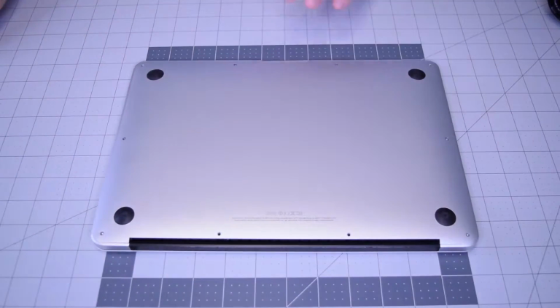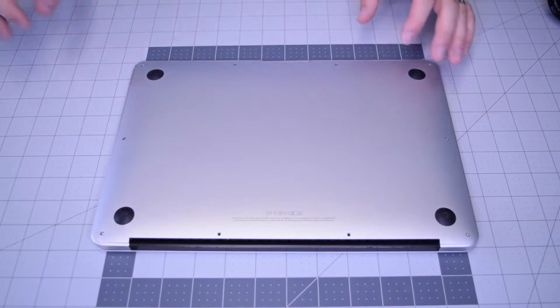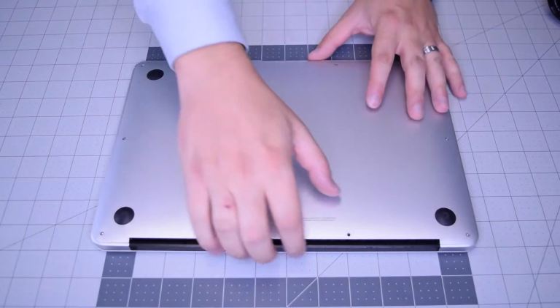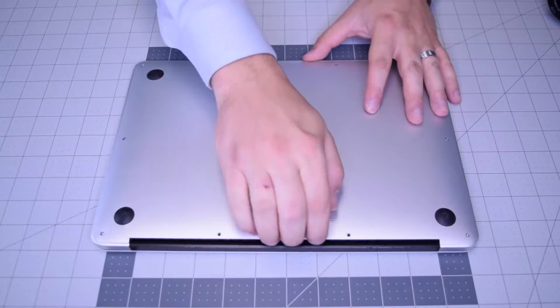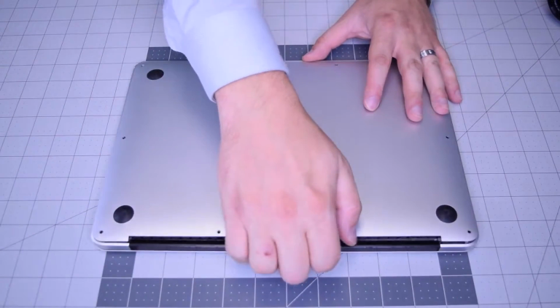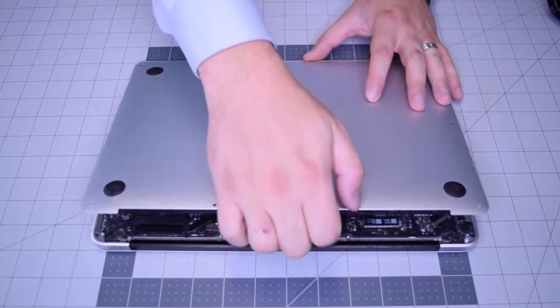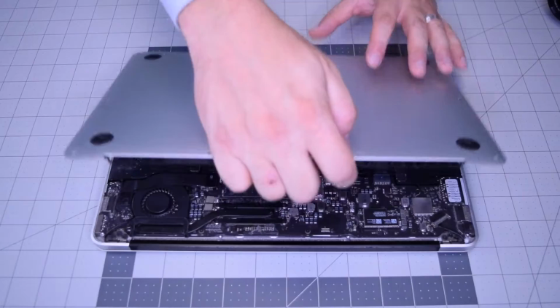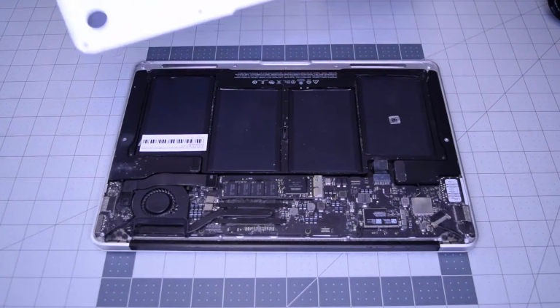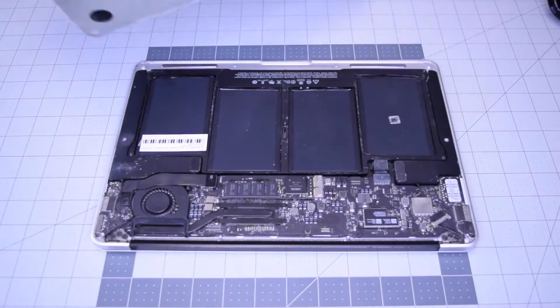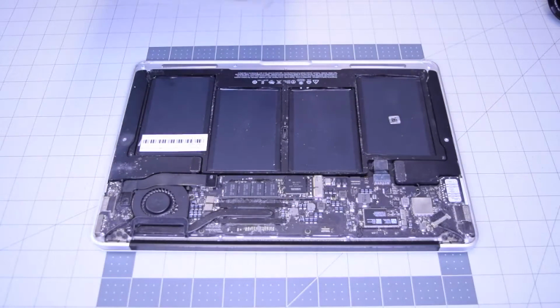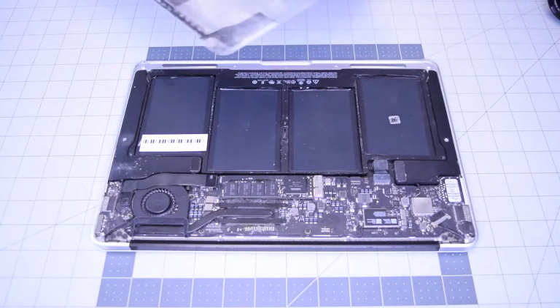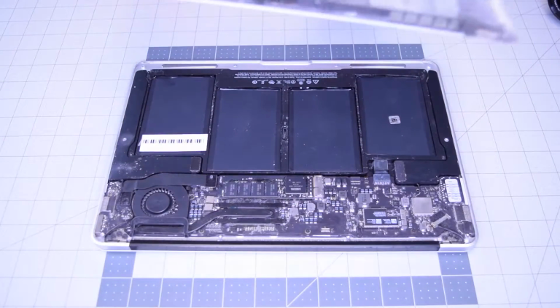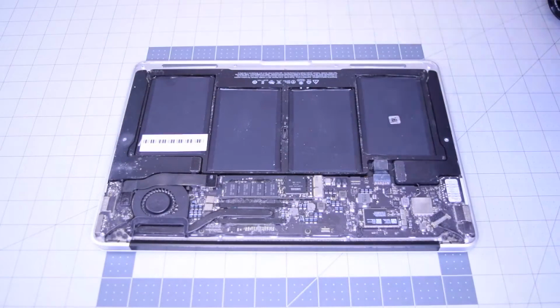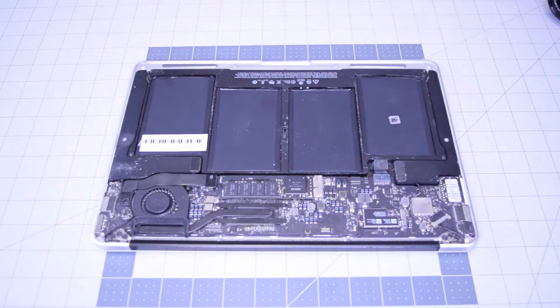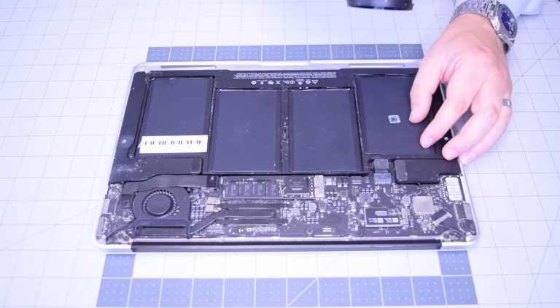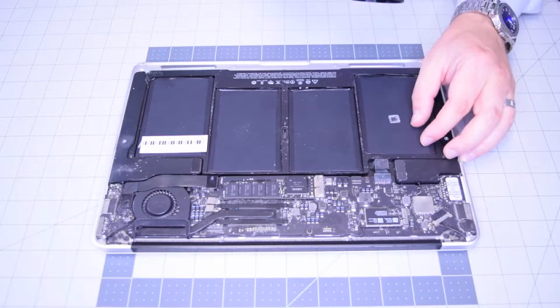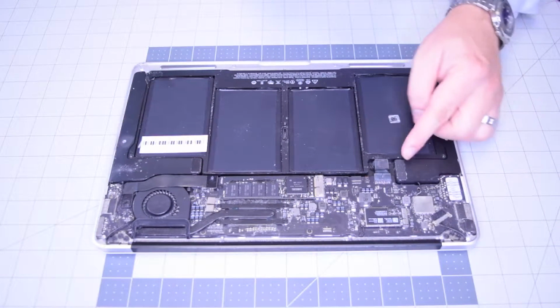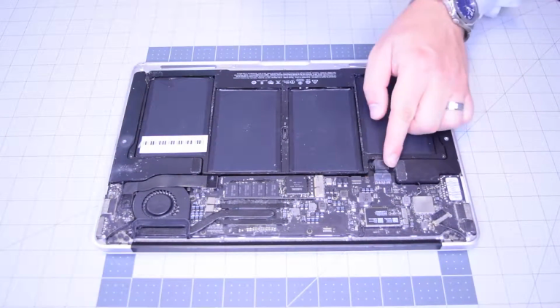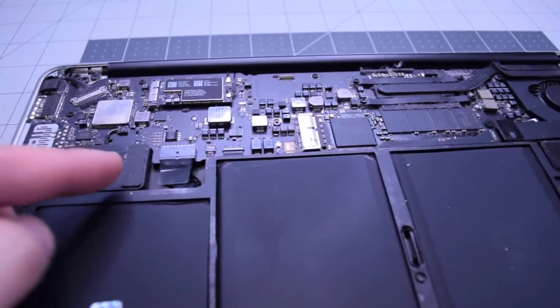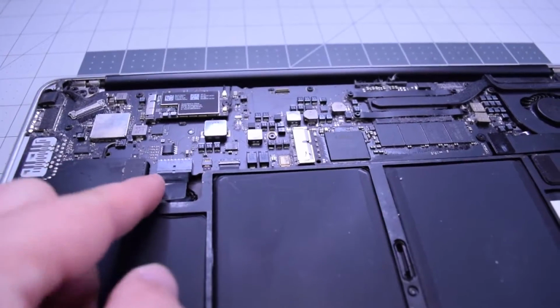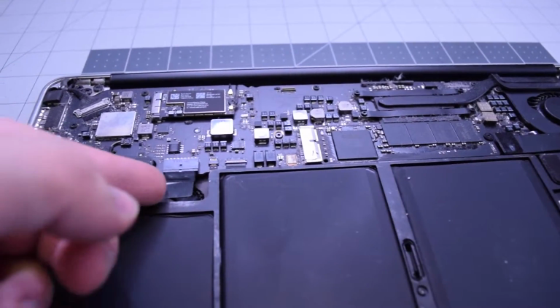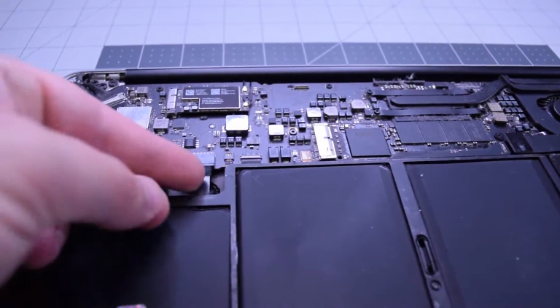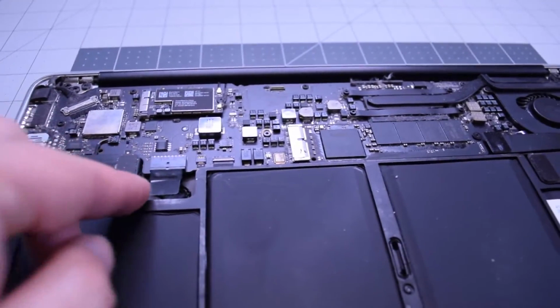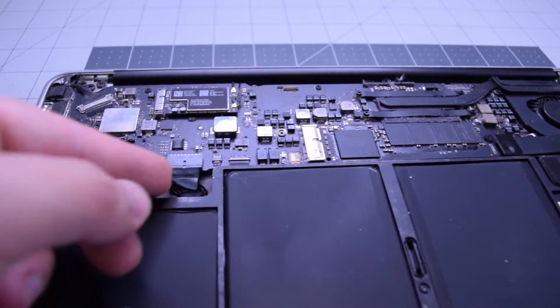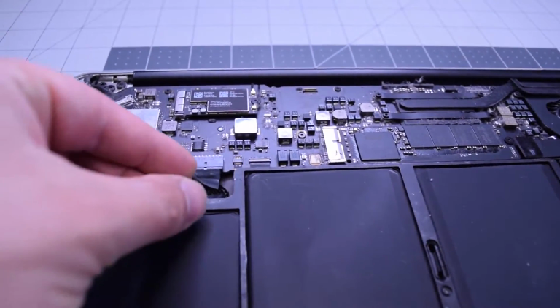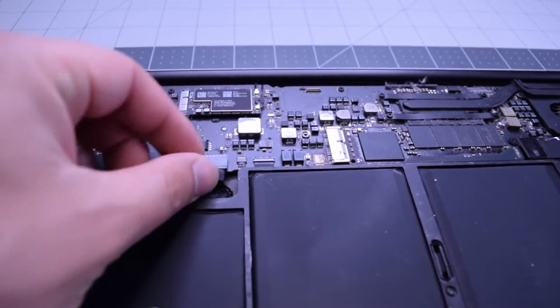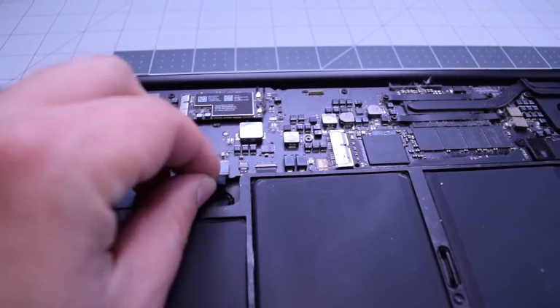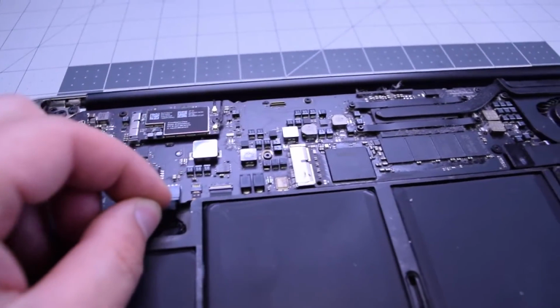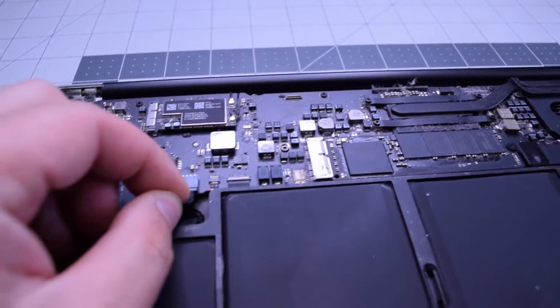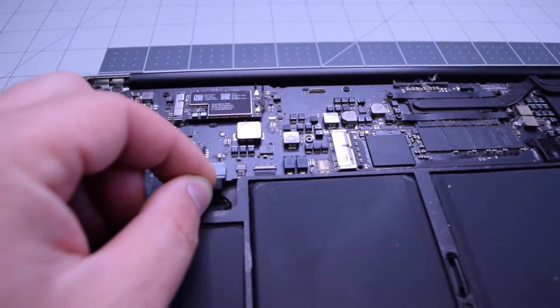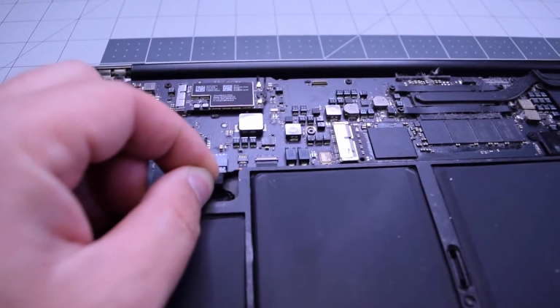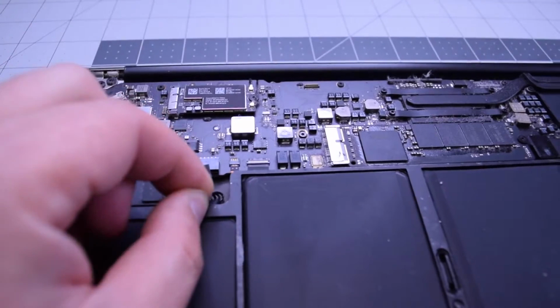With all 10 screws removed, go ahead and lift up and remove the cover panel to the side. Always begin by disconnecting the battery — find that little tugging lever and pull on it to disconnect the battery from the logic board.